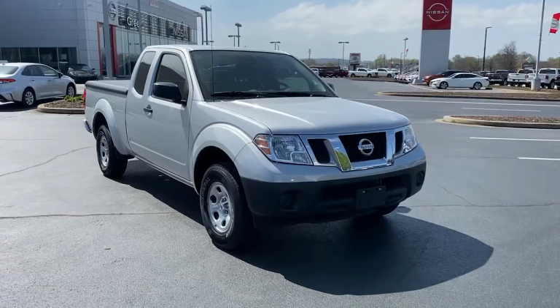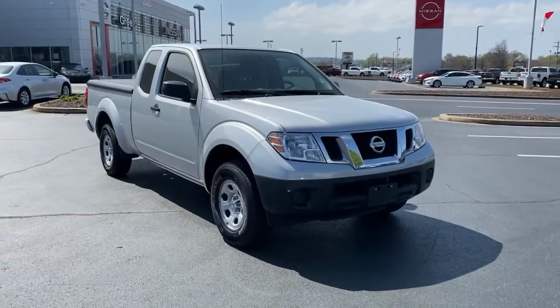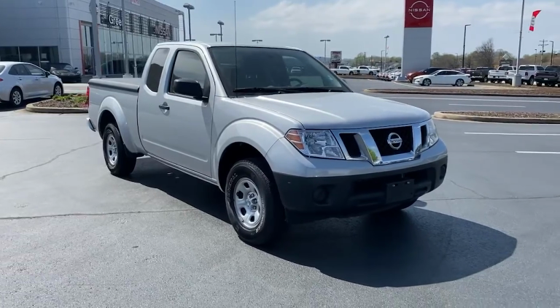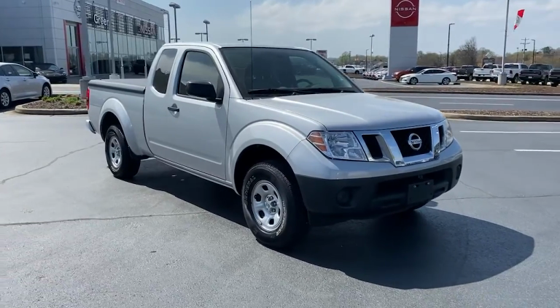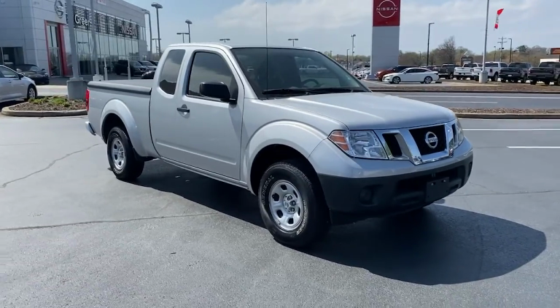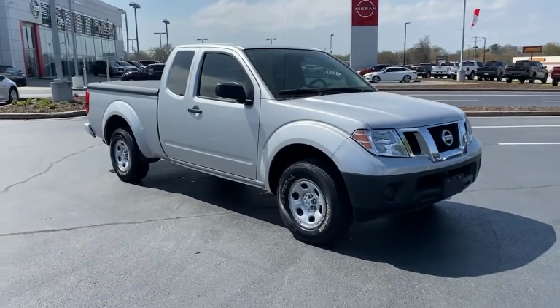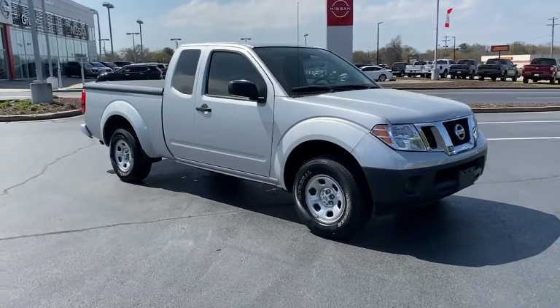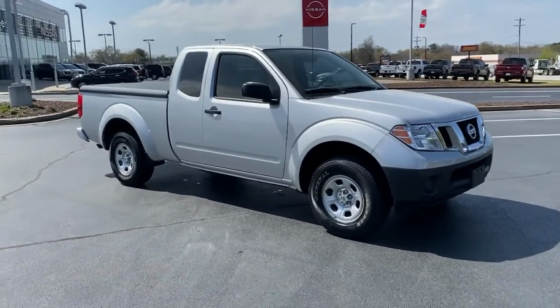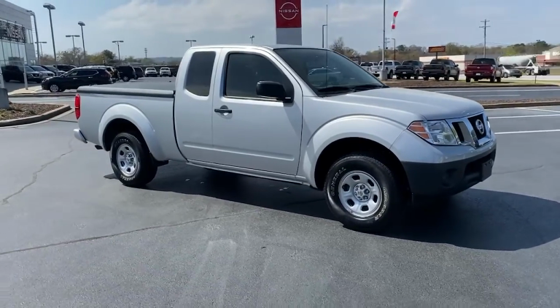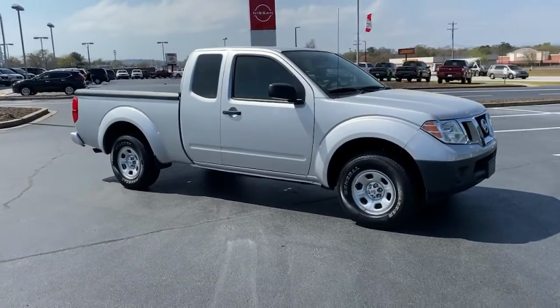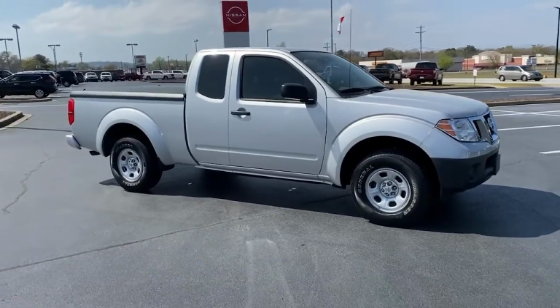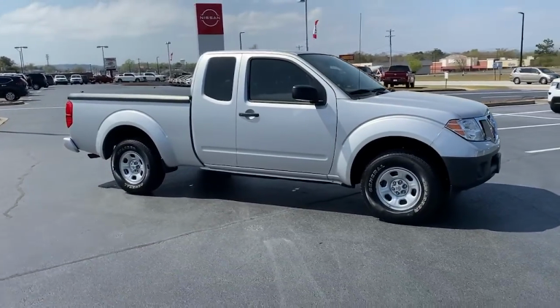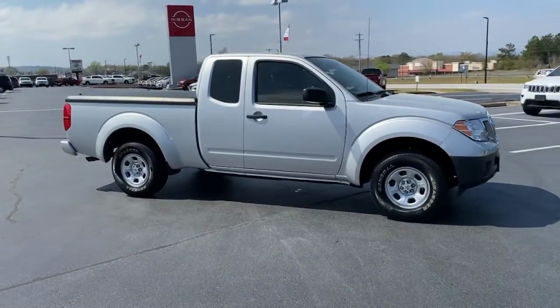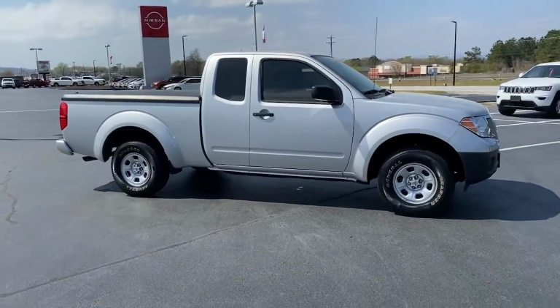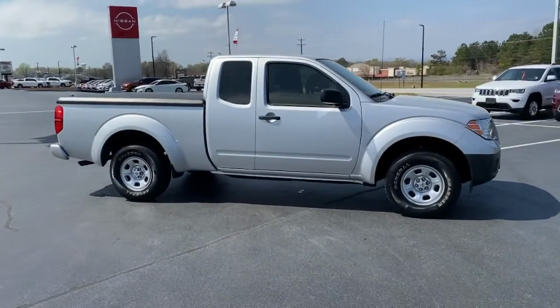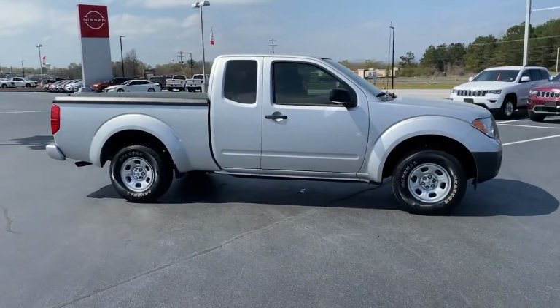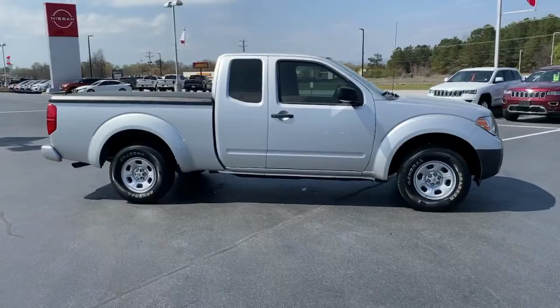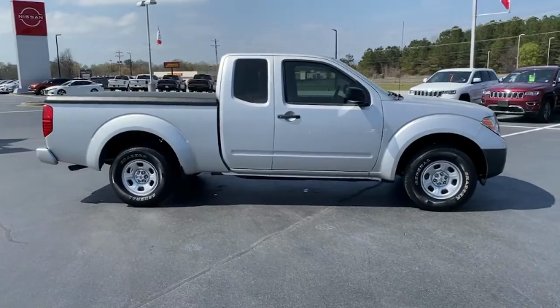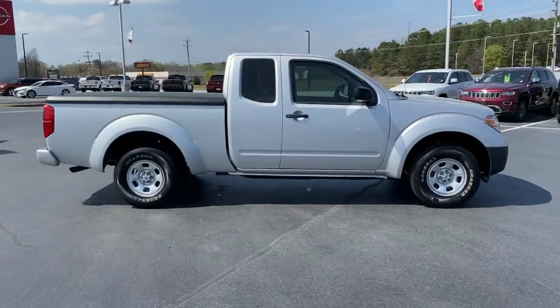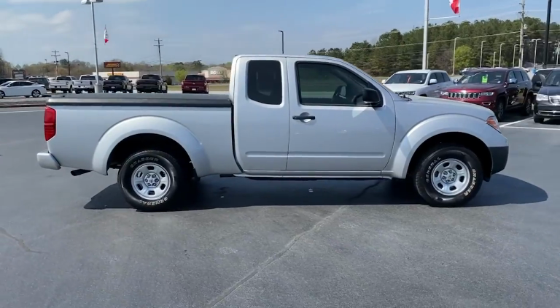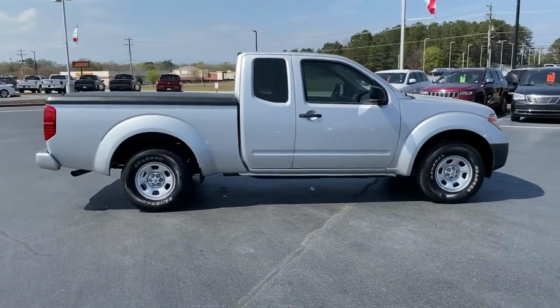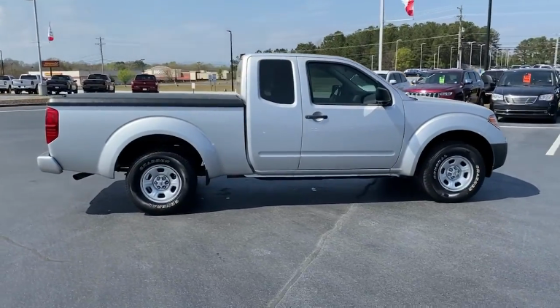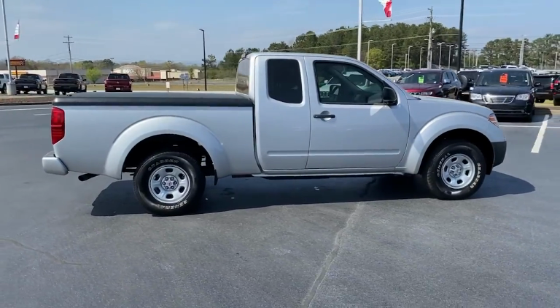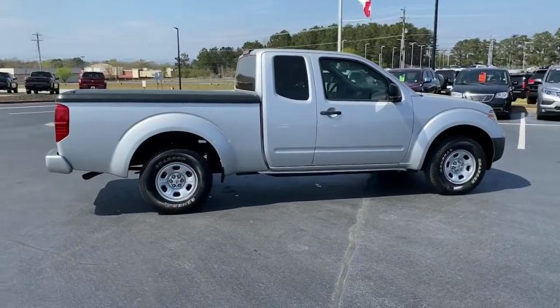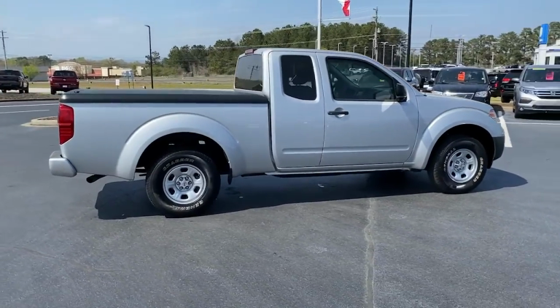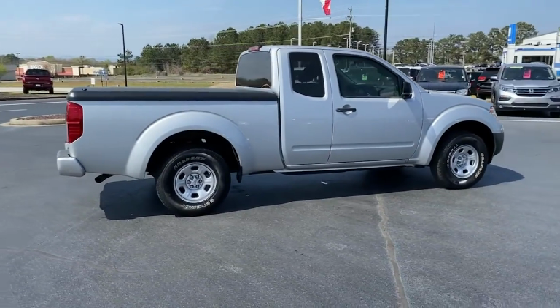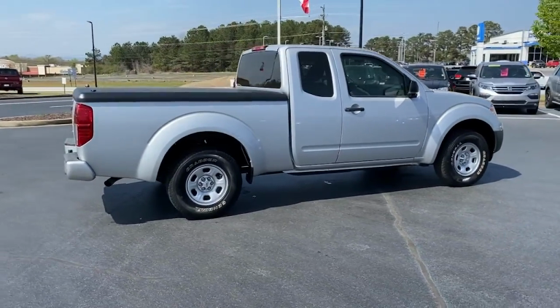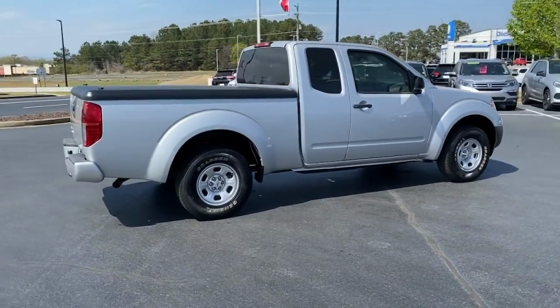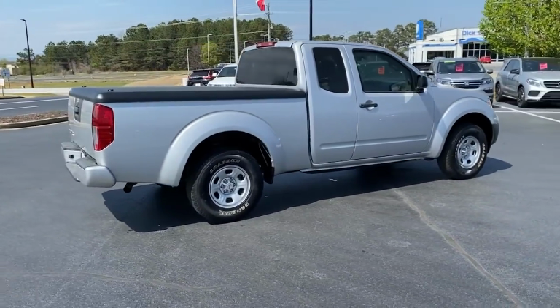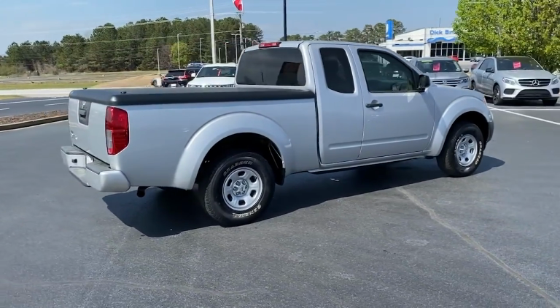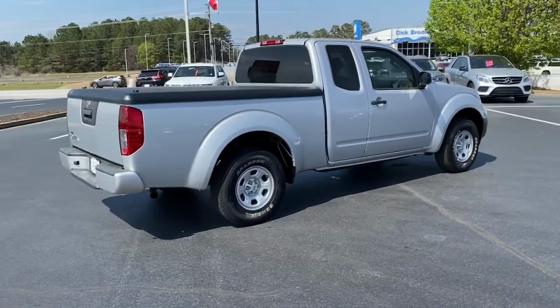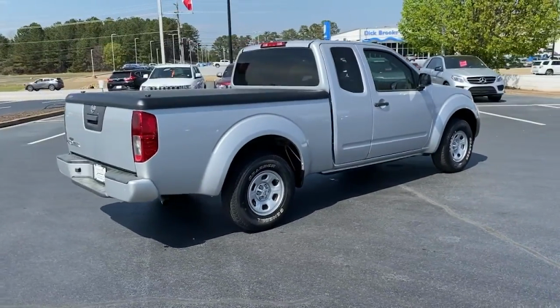You'll have love at first sight with the 2019 Nissan Frontier. This vehicle still has fewer than 35,000 miles on the clock, so it won't last long.